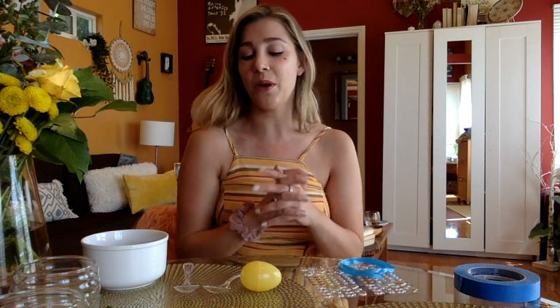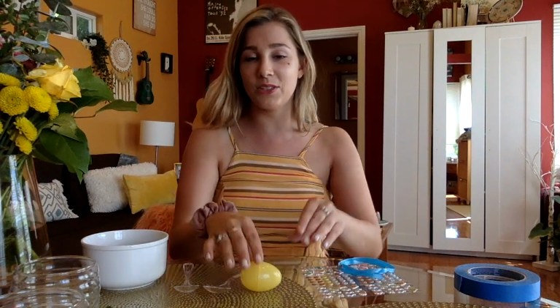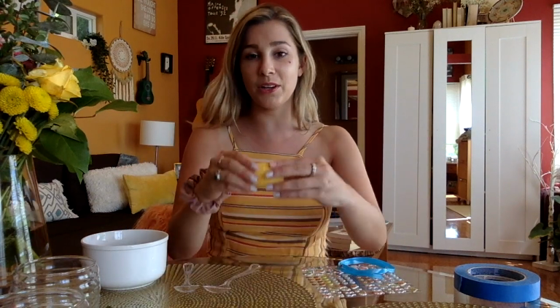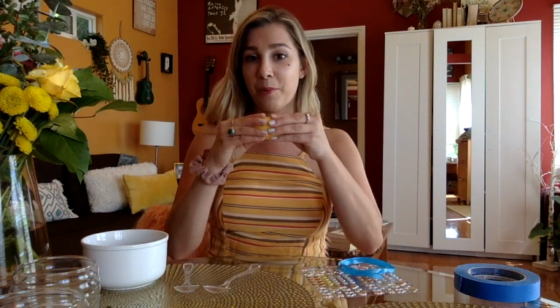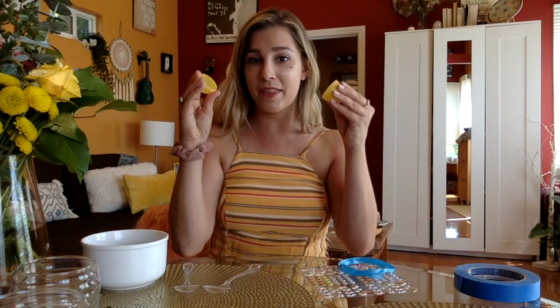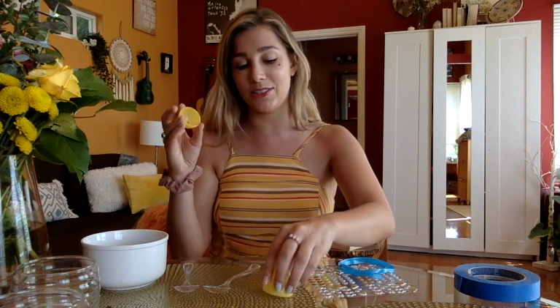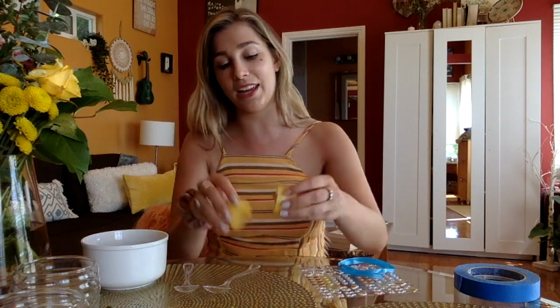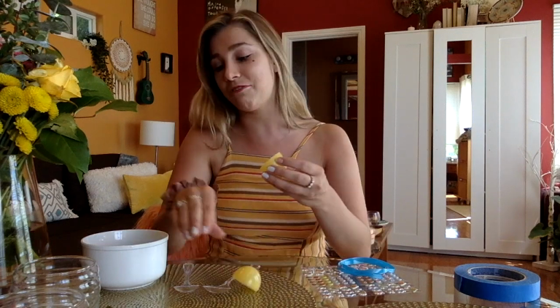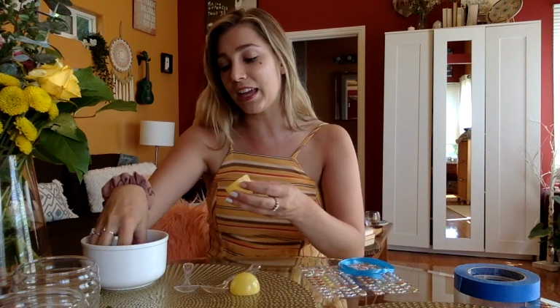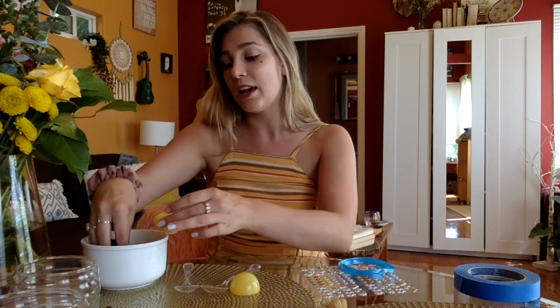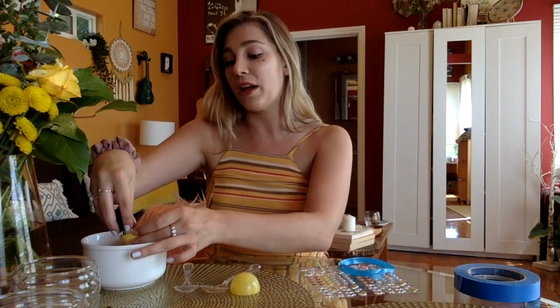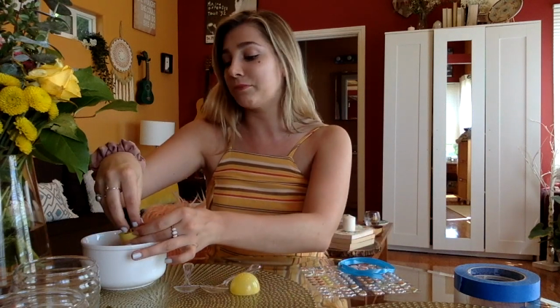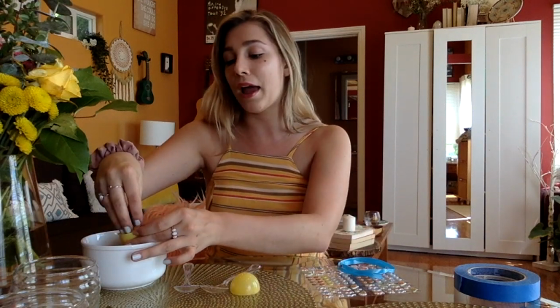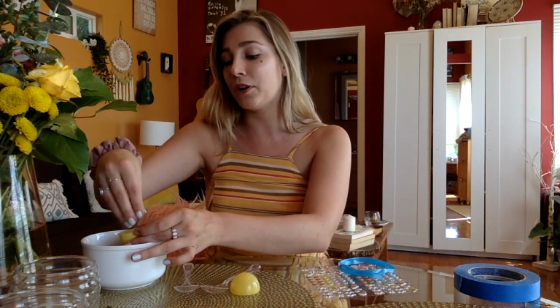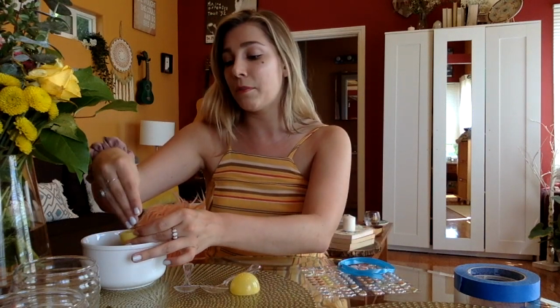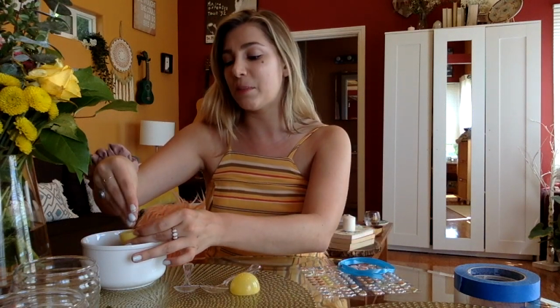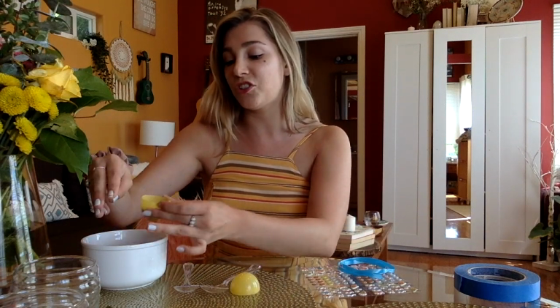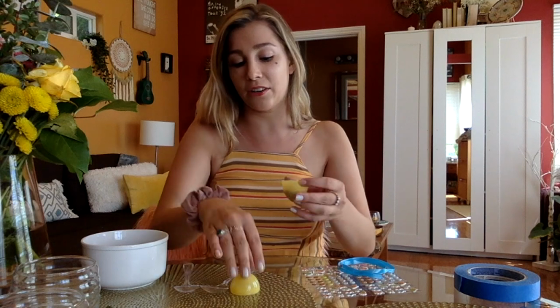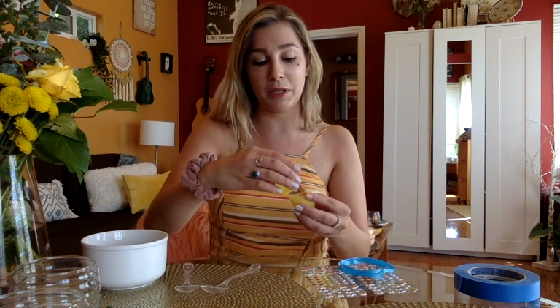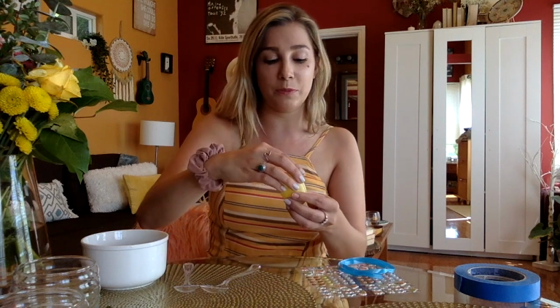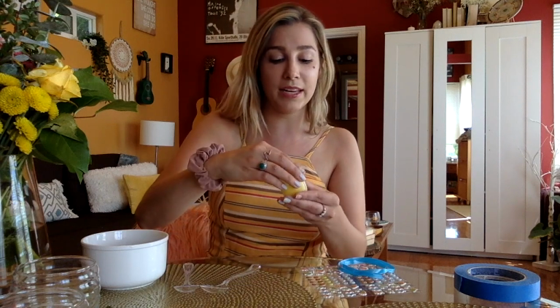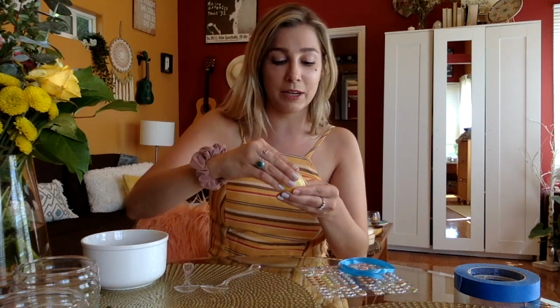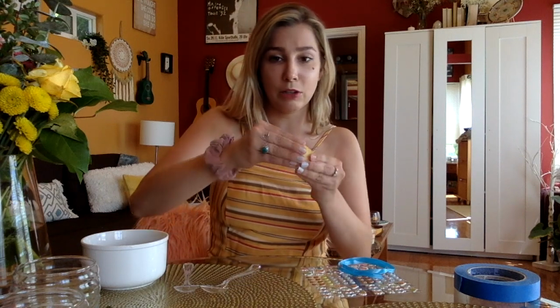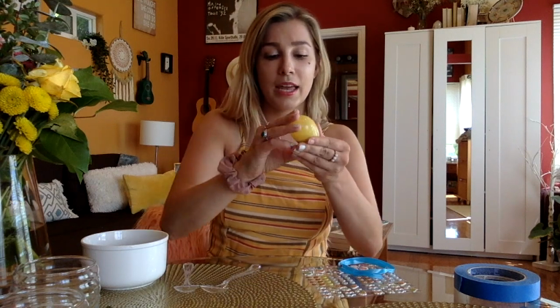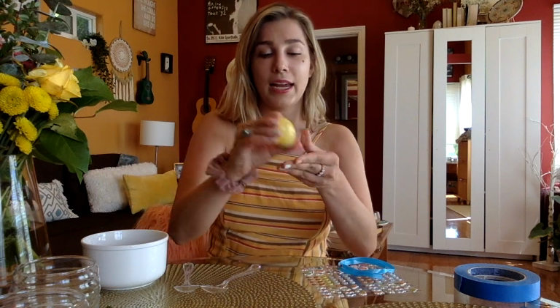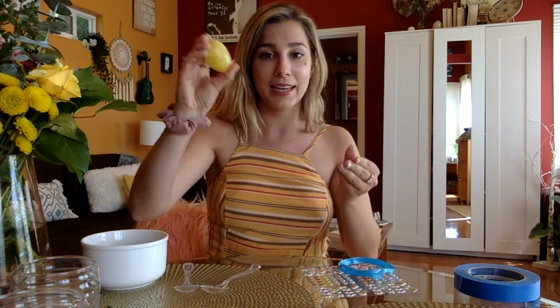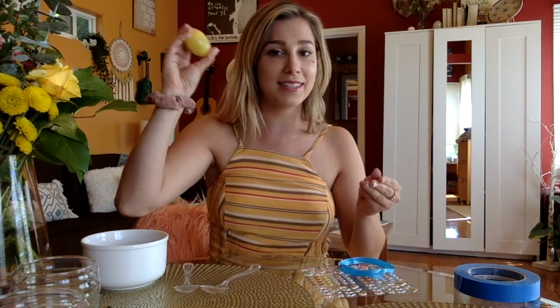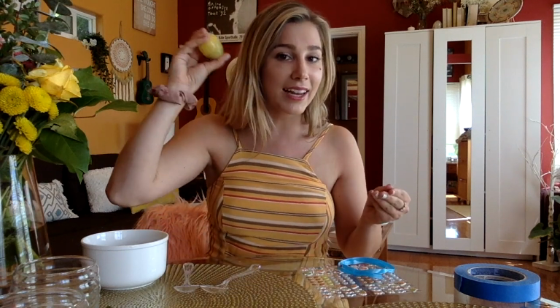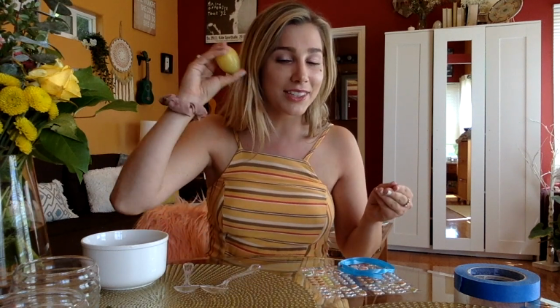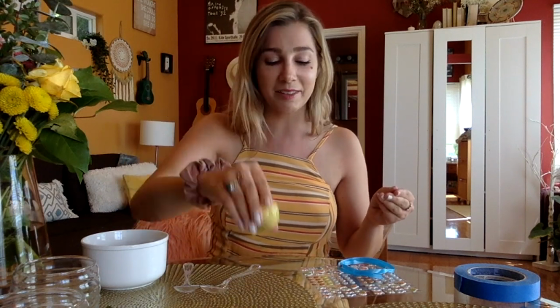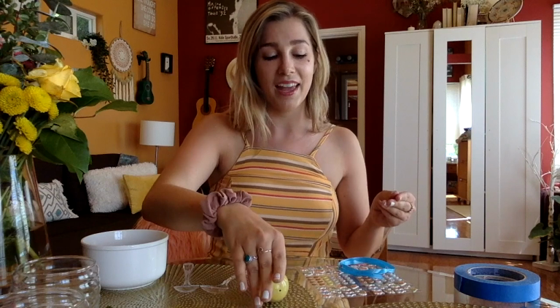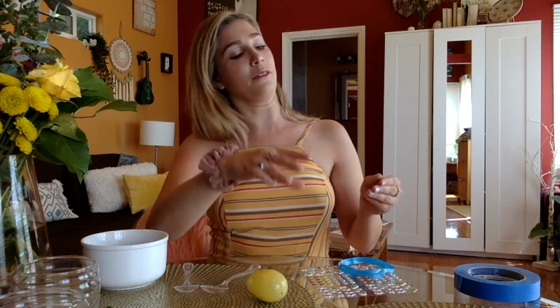To start, you're going to open up that Easter egg and fill it with whatever makes the best shaker. I'm going to use my rice, close that egg nice and tight, and give it a shake.